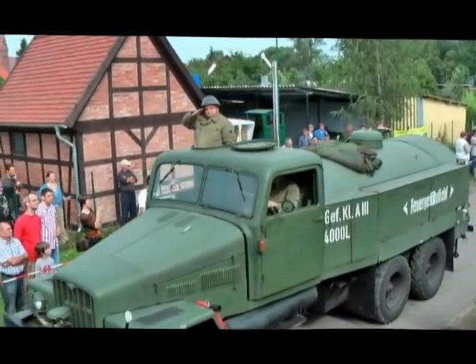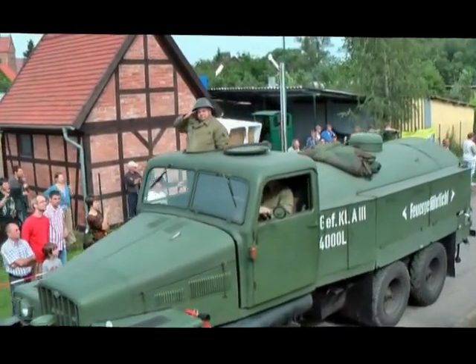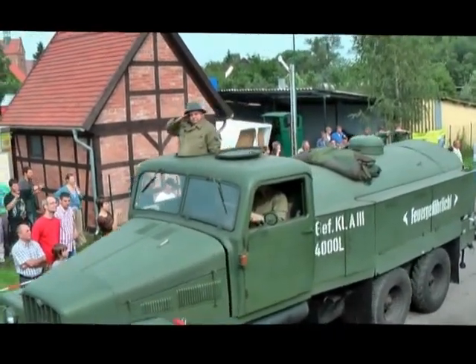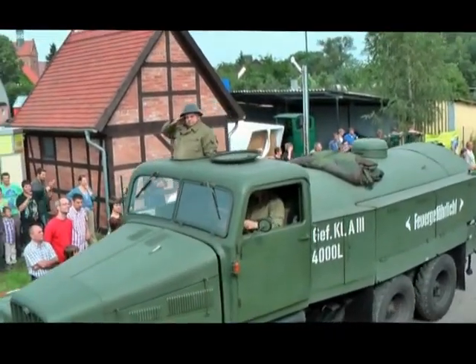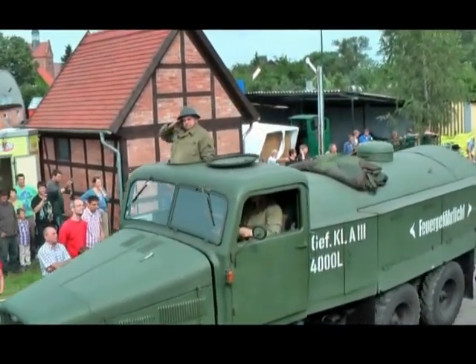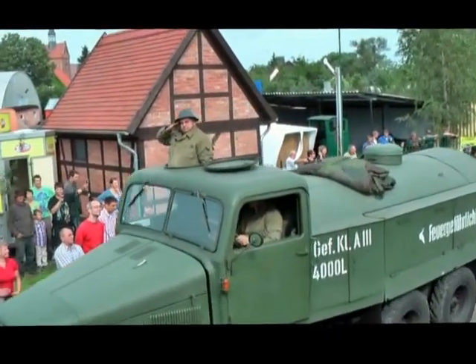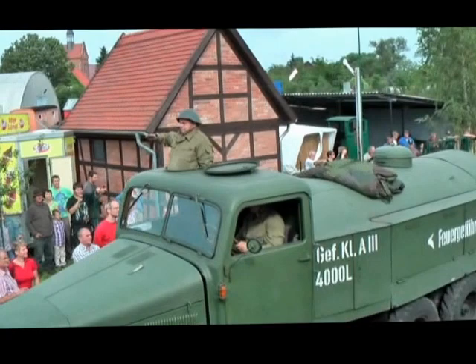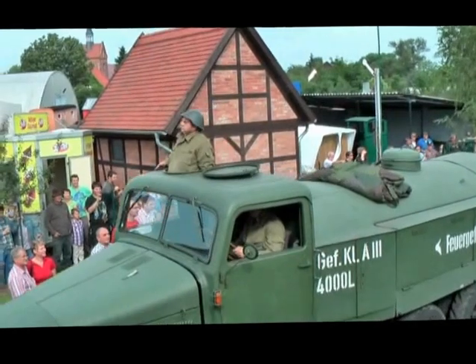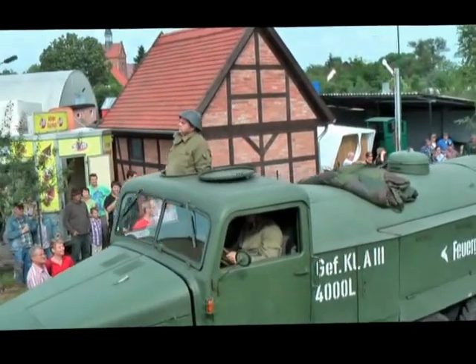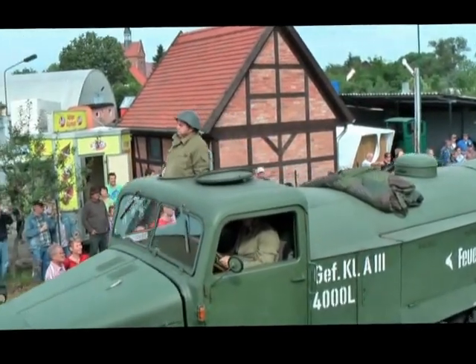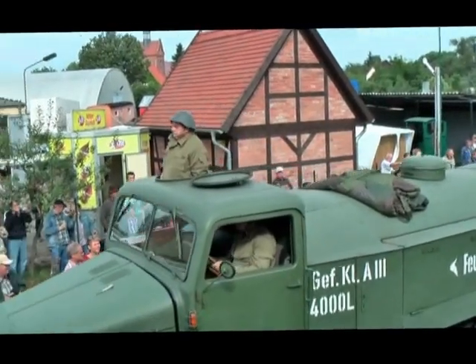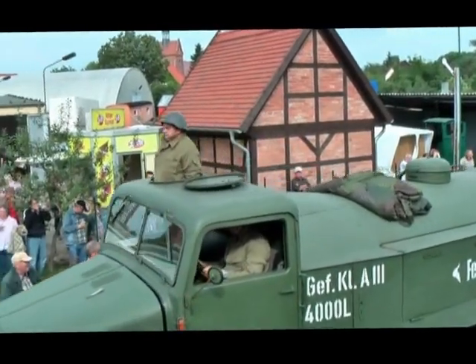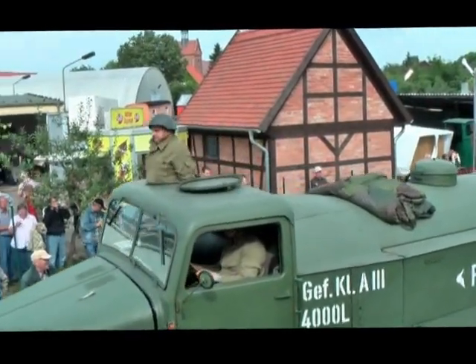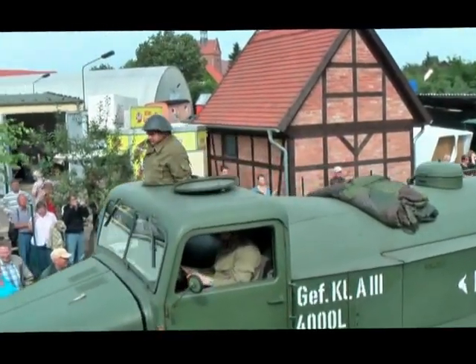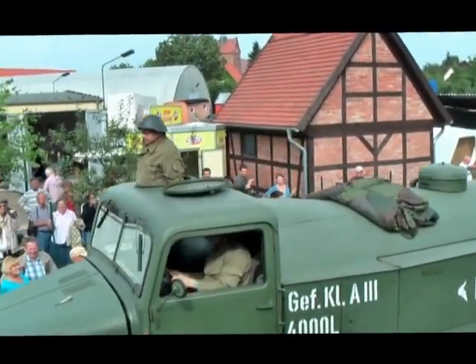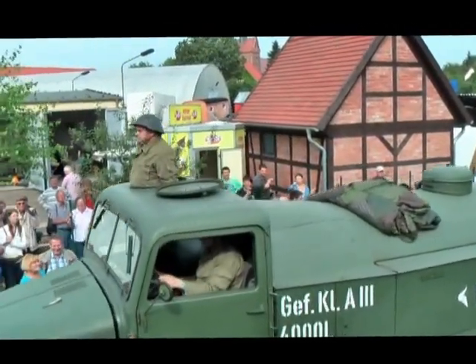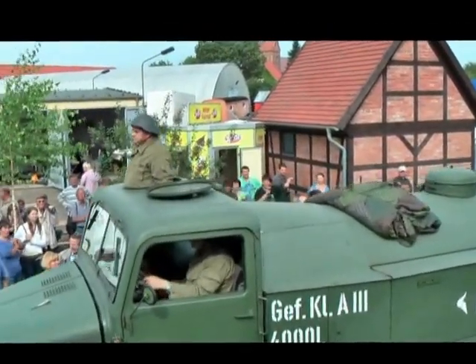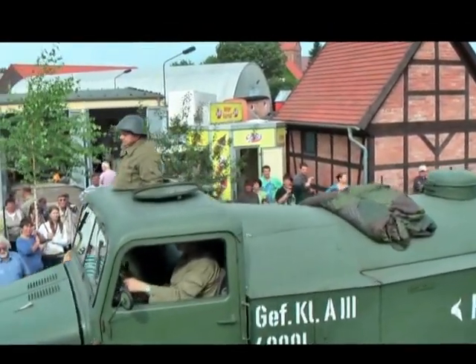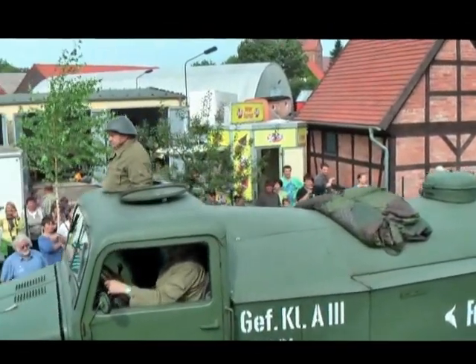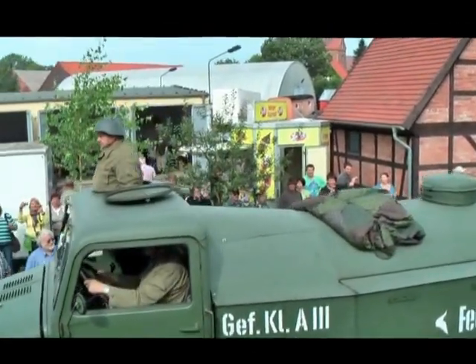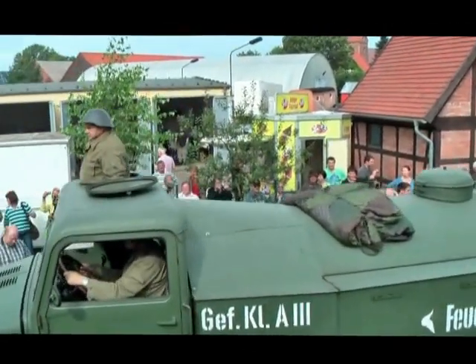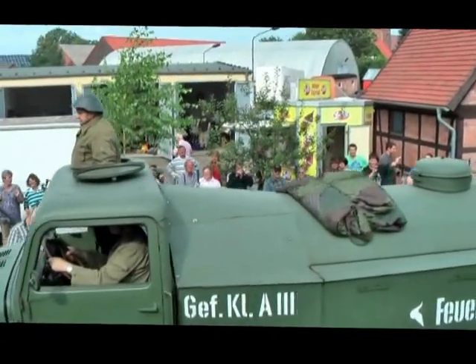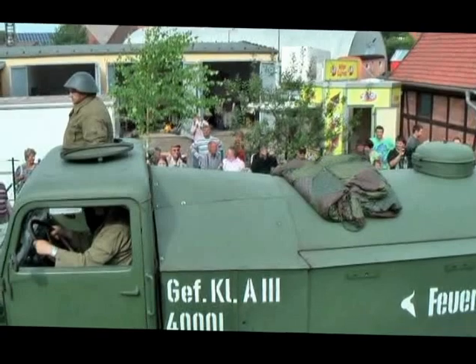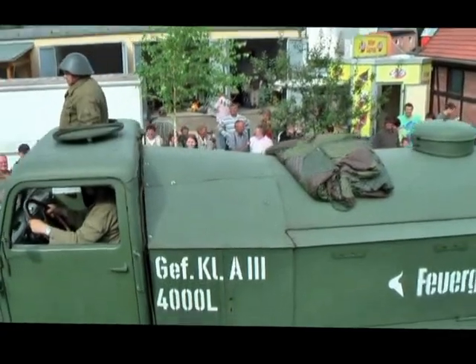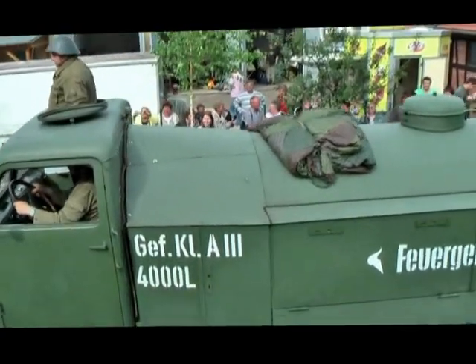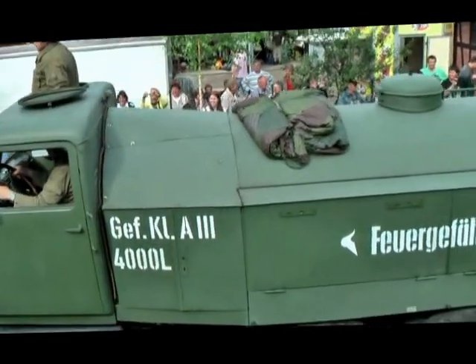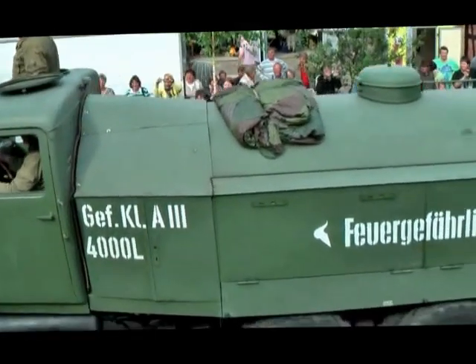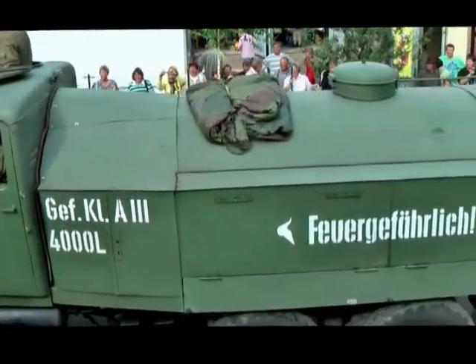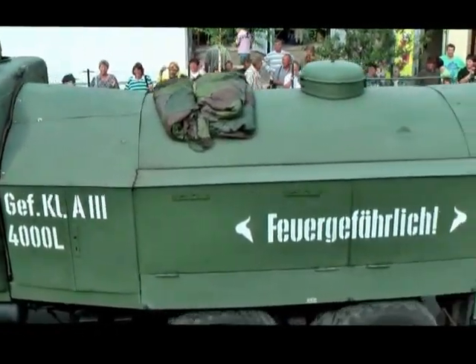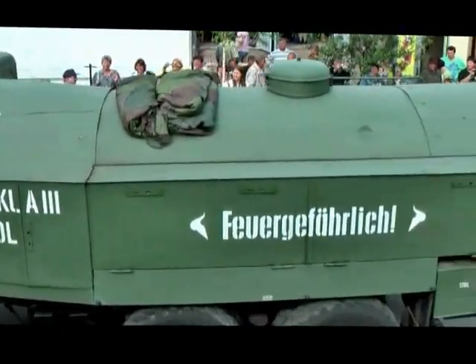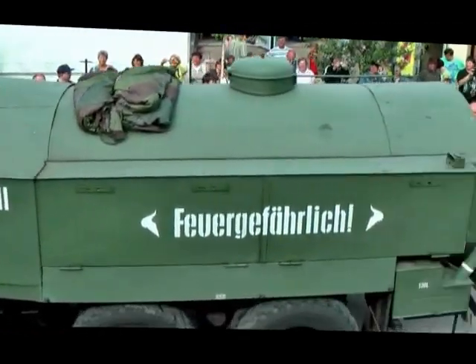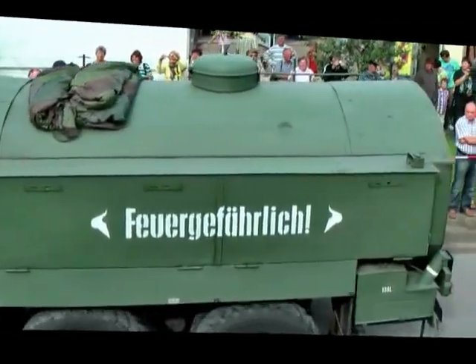Da unsere Fahrzeuge nicht ohne Sprit fahren konnten, fahren wir jetzt hier einen G5-Tanker, STW 1550, DDR-Produktion, eine mobile Tankstelle.